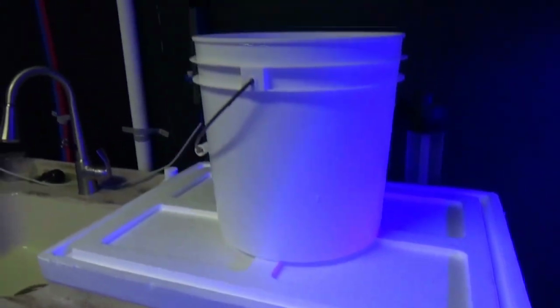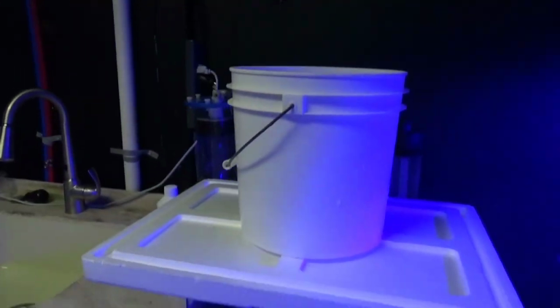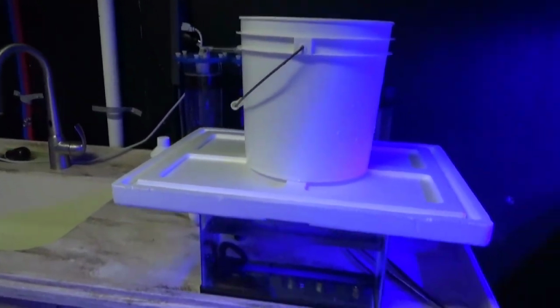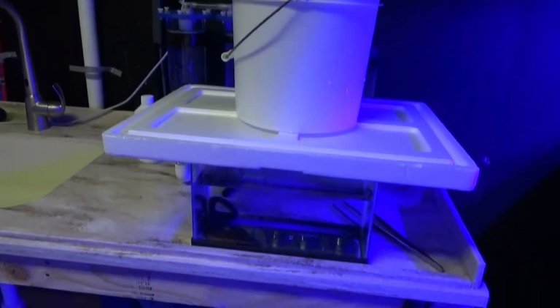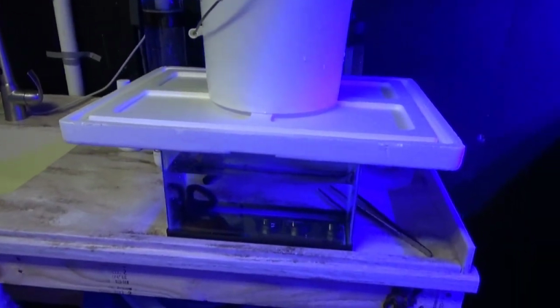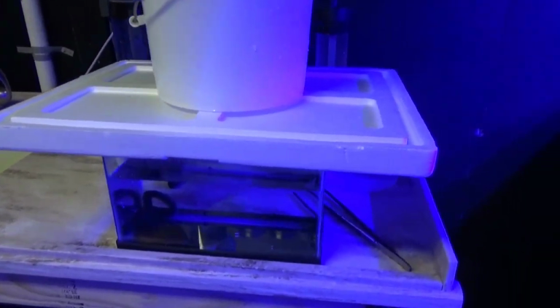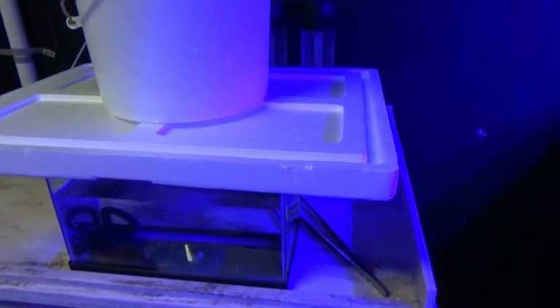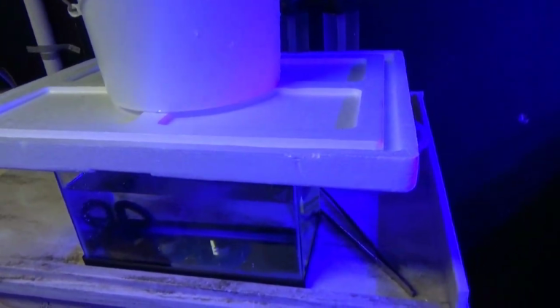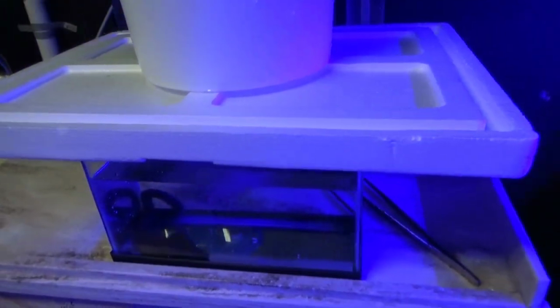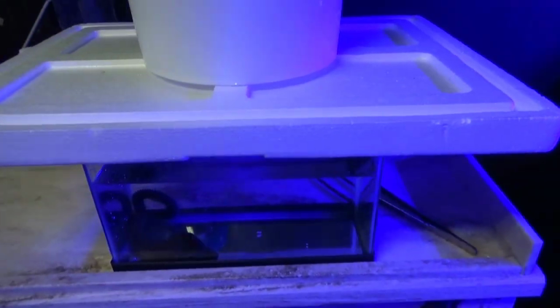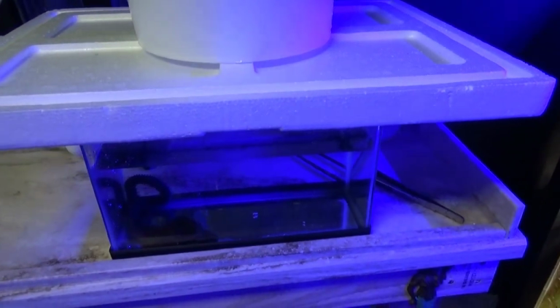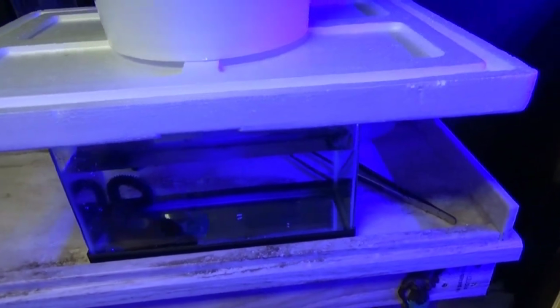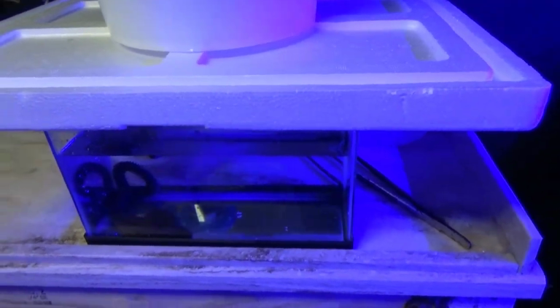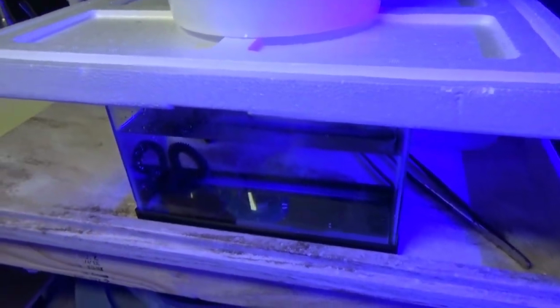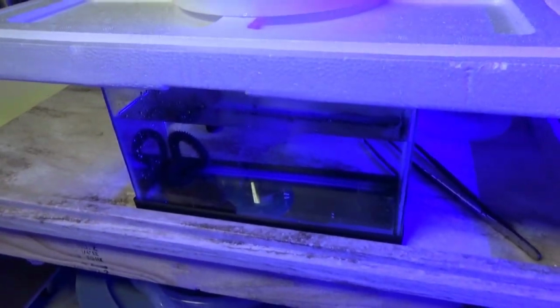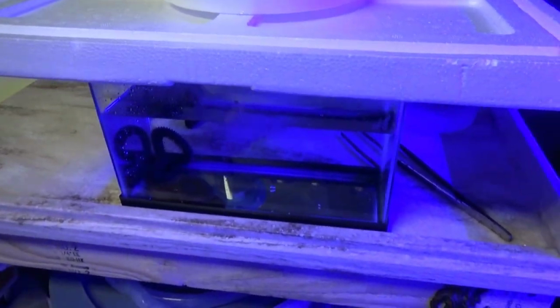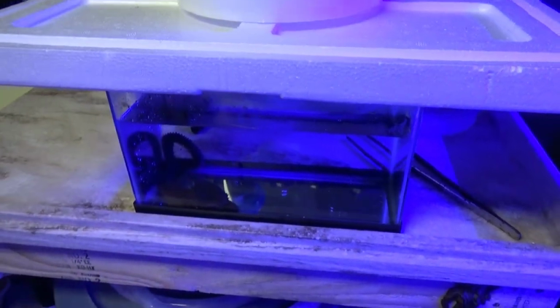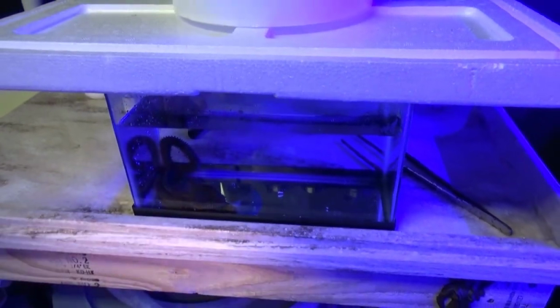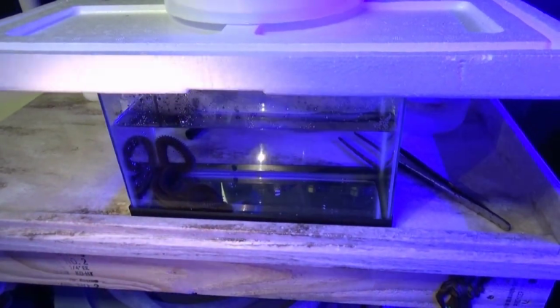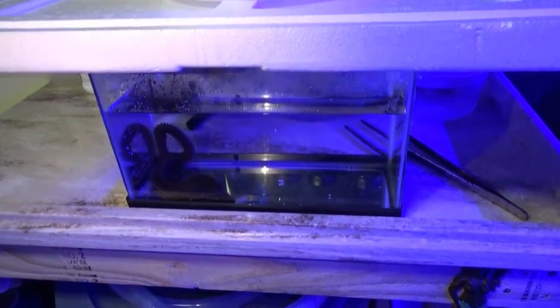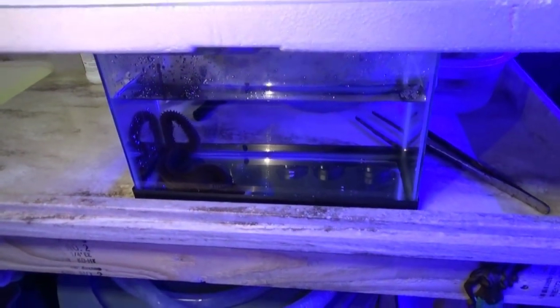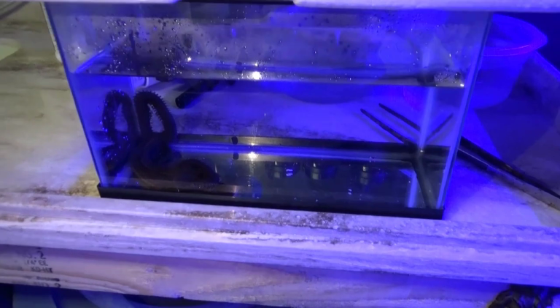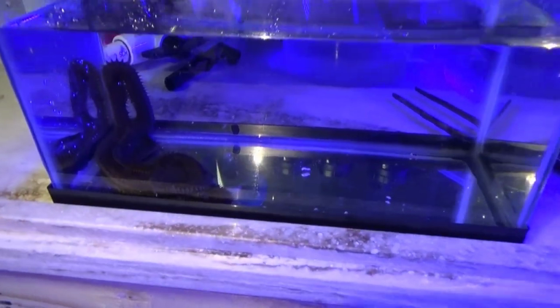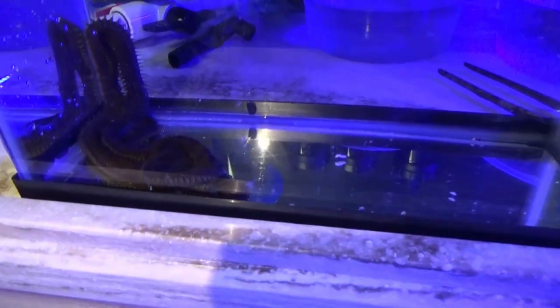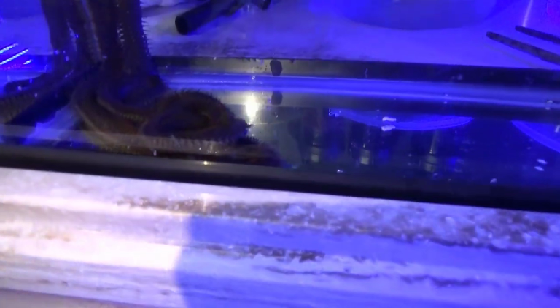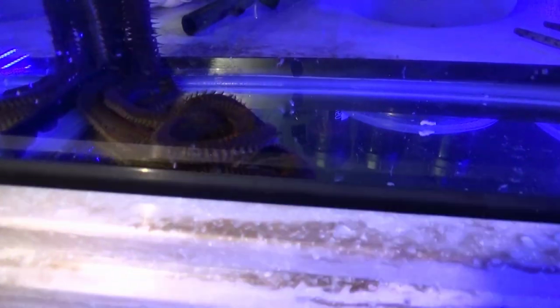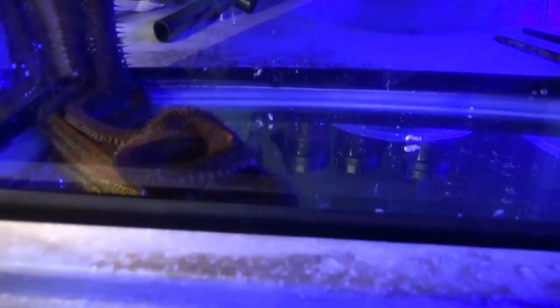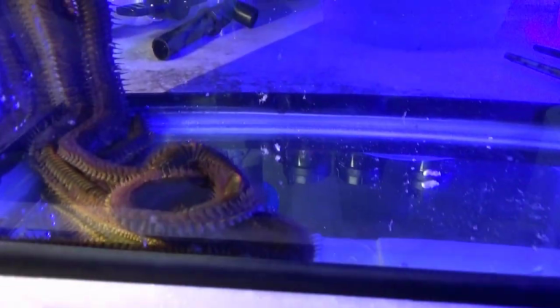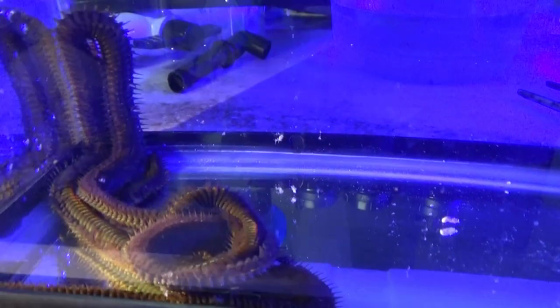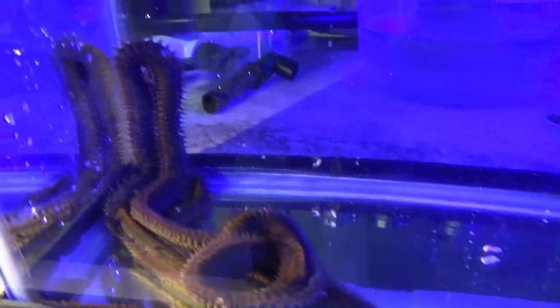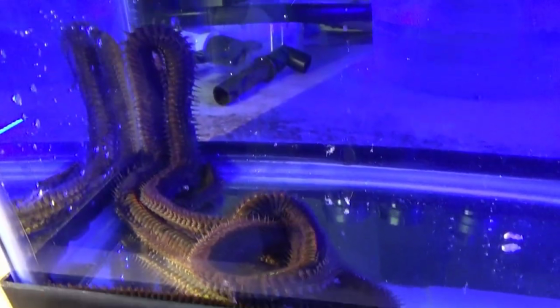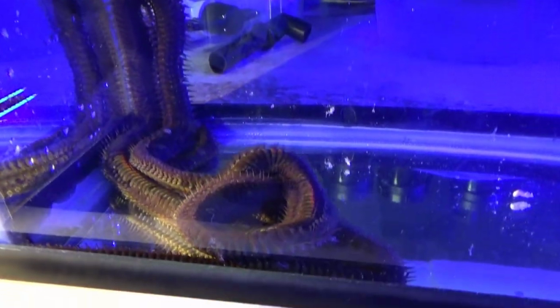You guys can see the new pet. I don't trust it, so I put a lid on here and some weight on top. I don't think this thing can do anything crazy, but better safe than sorry. I'll do some video later for you guys on this thing — it's pretty creepy.